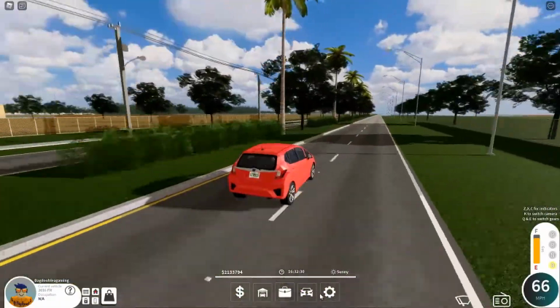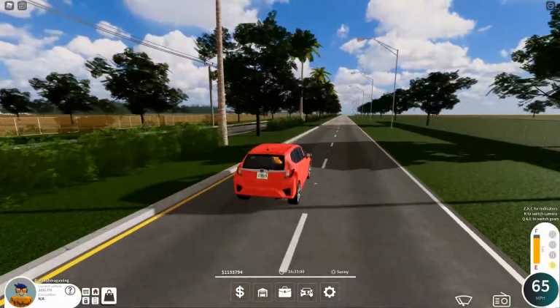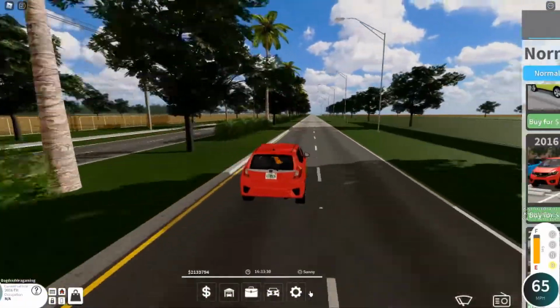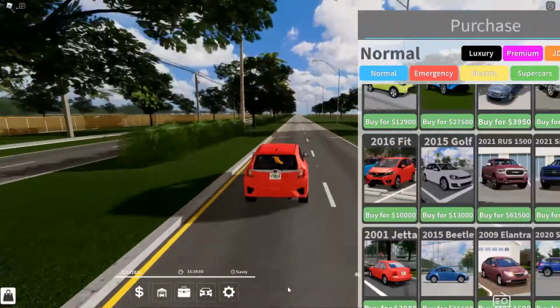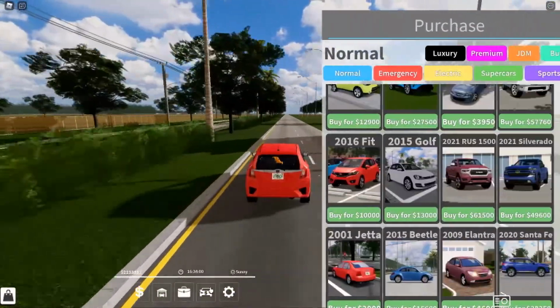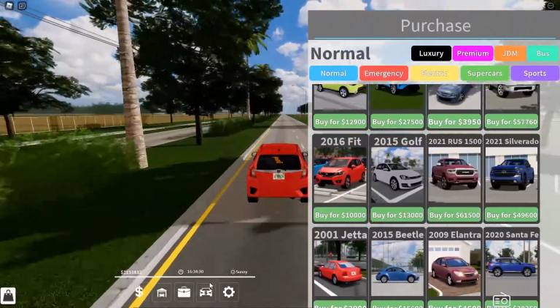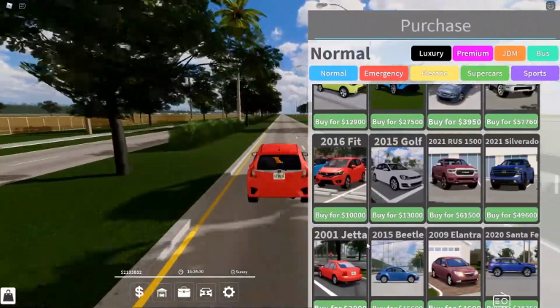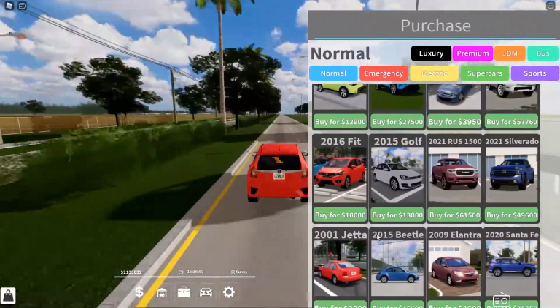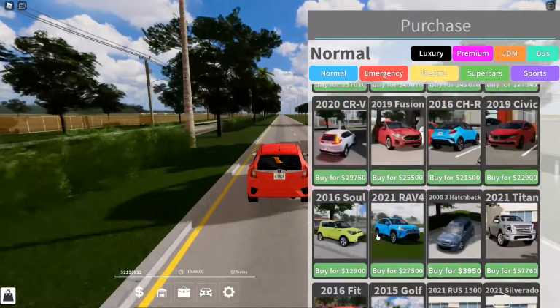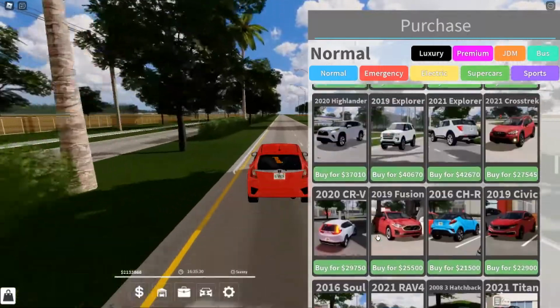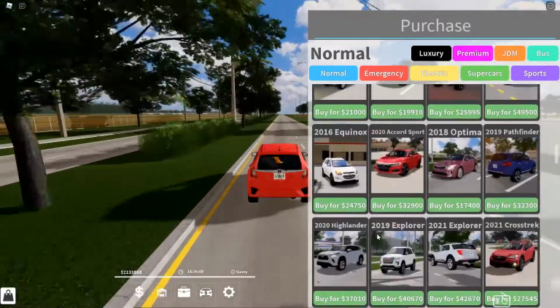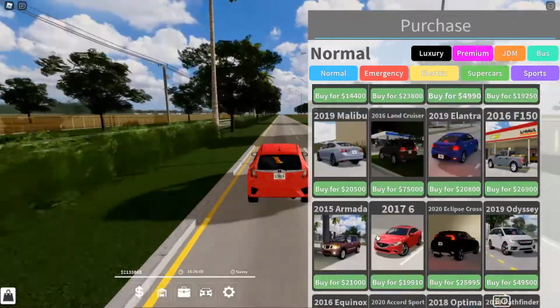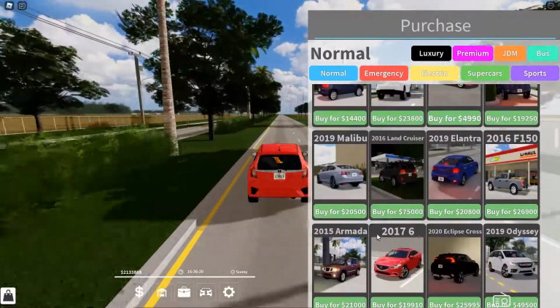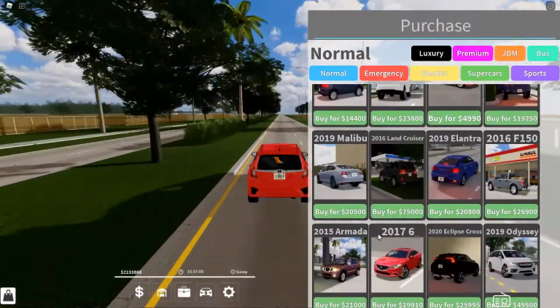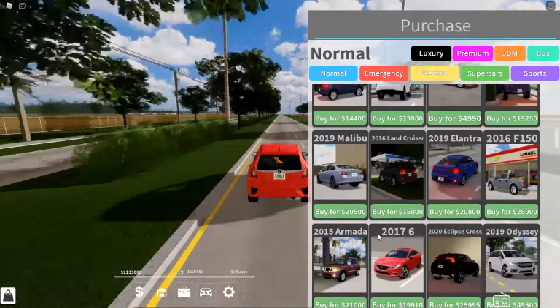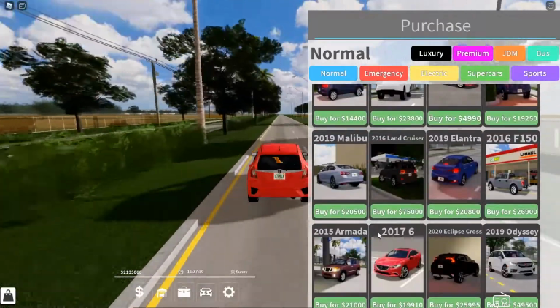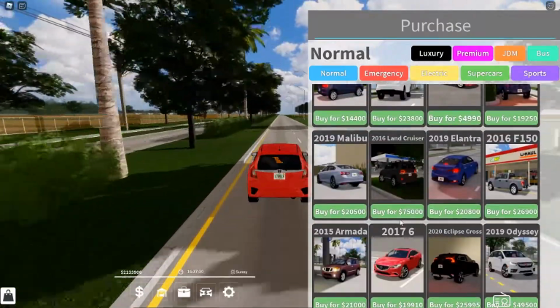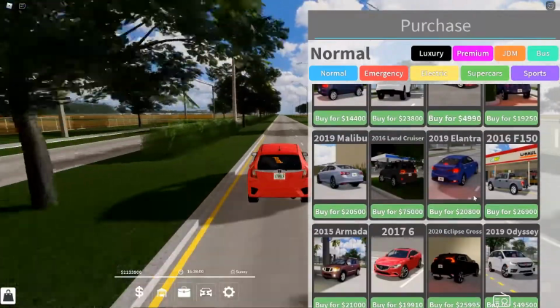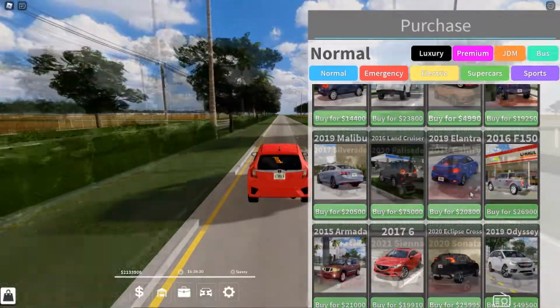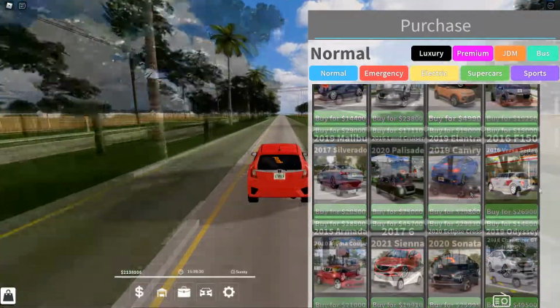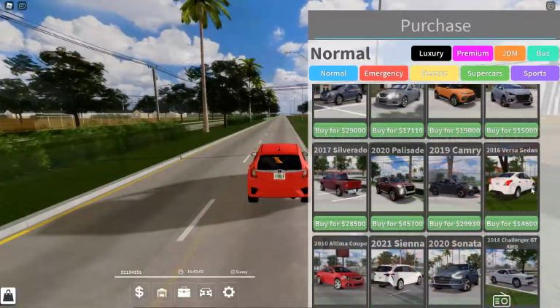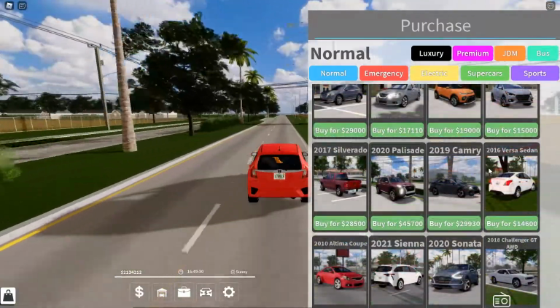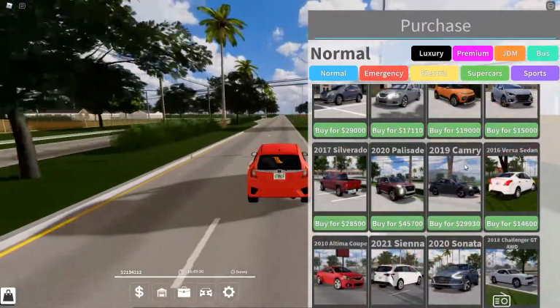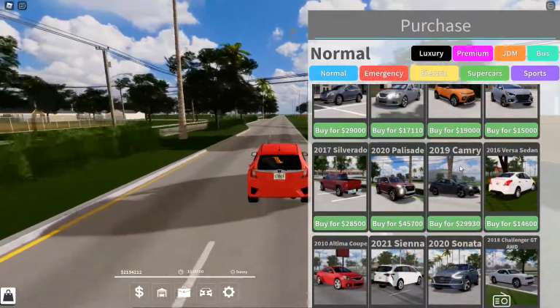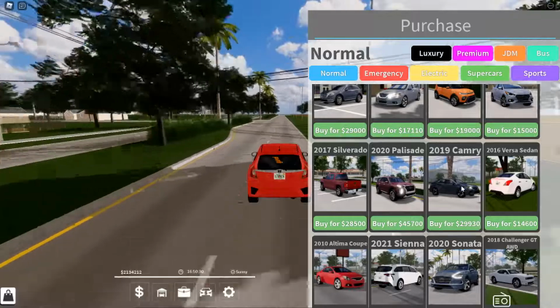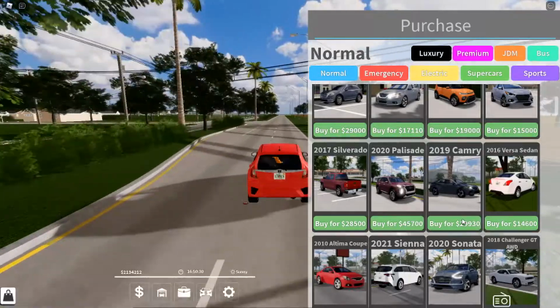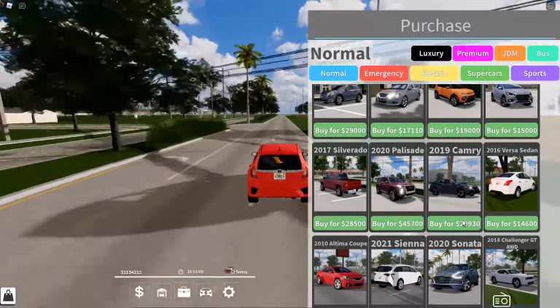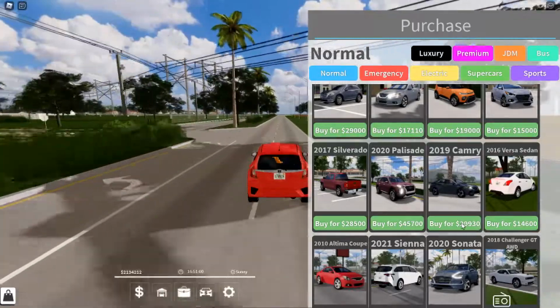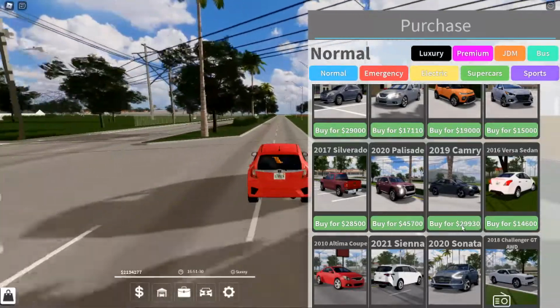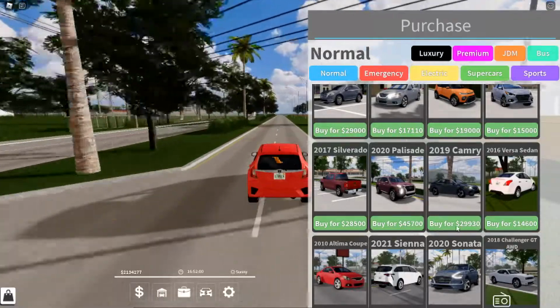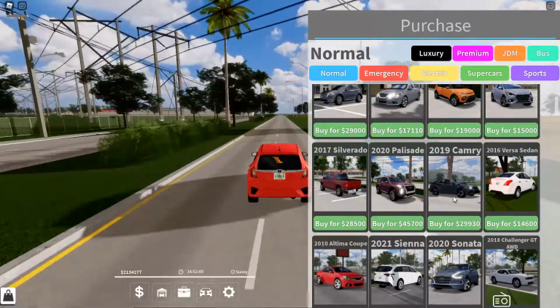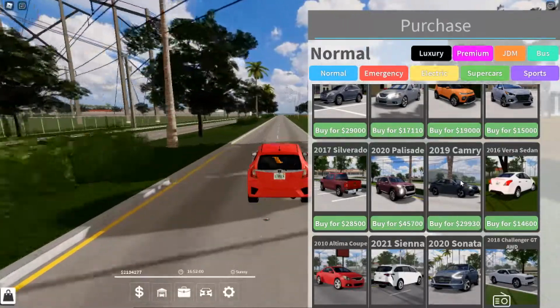Let's go to the money and cars section here so we can look at the cars. Let's start off with number five: the 2019 Toyota Camry for twenty-nine thousand dollars.